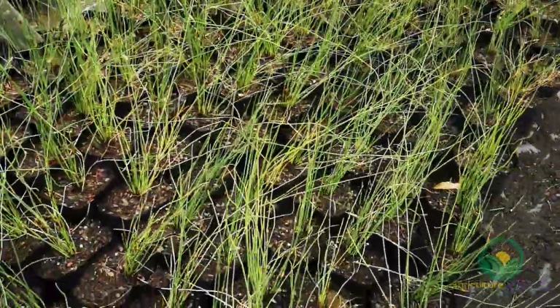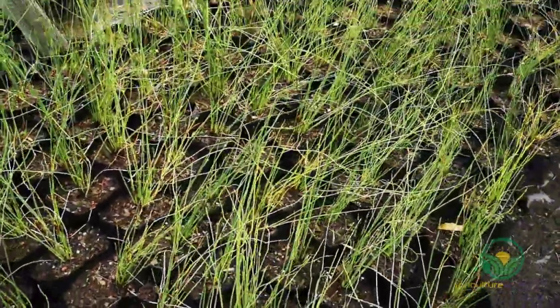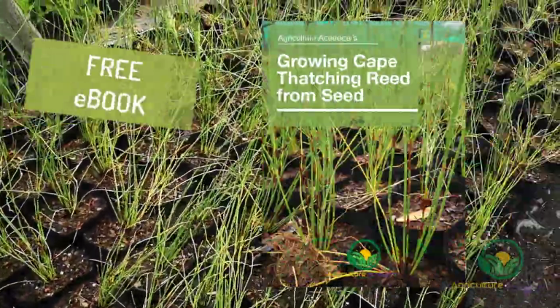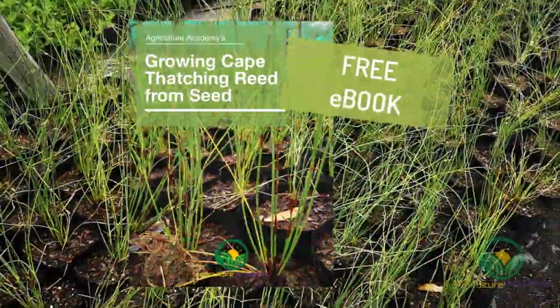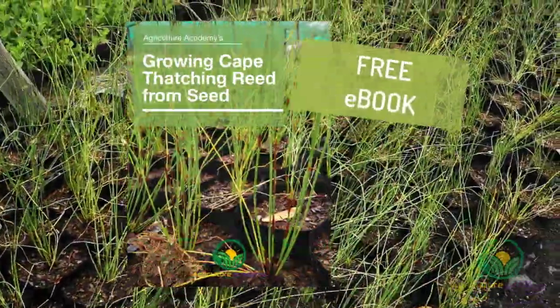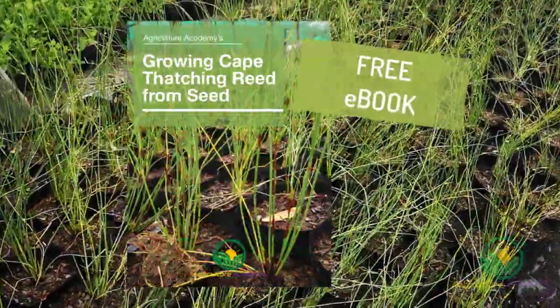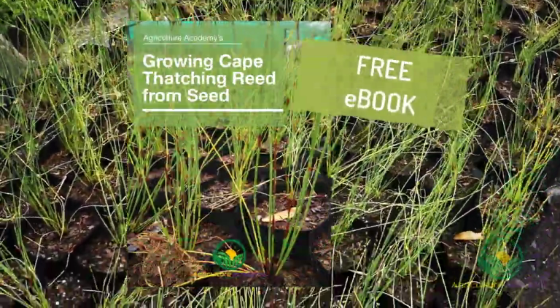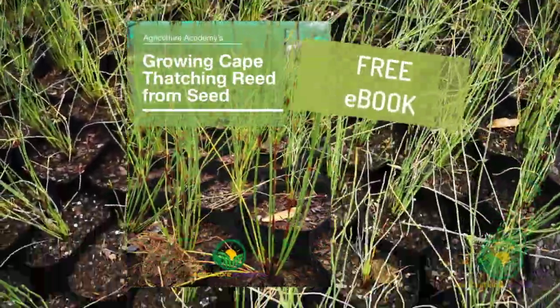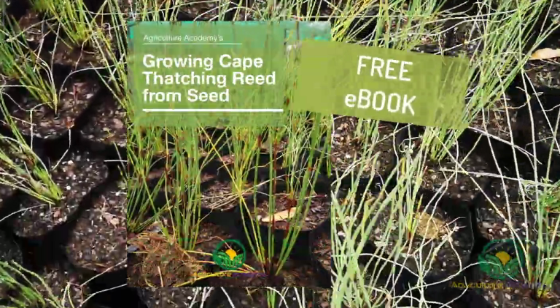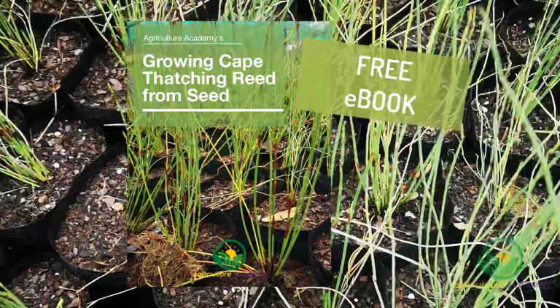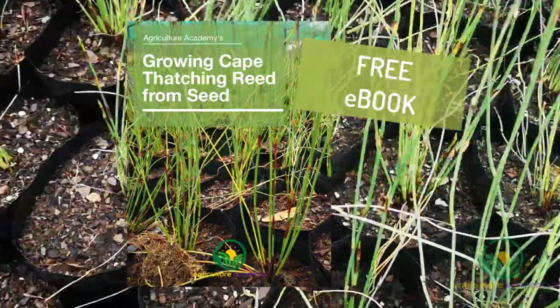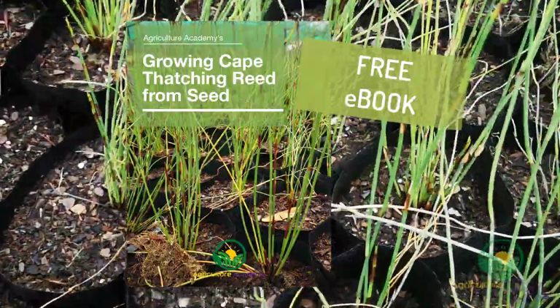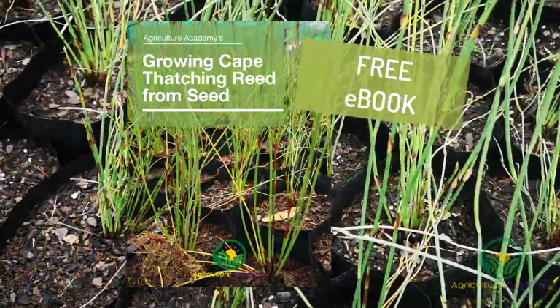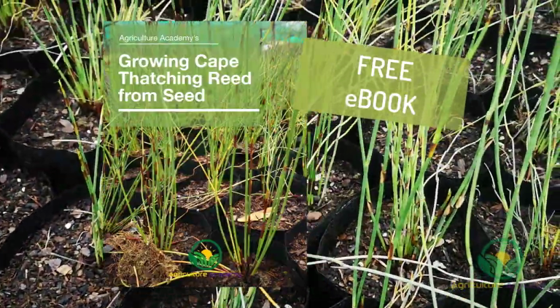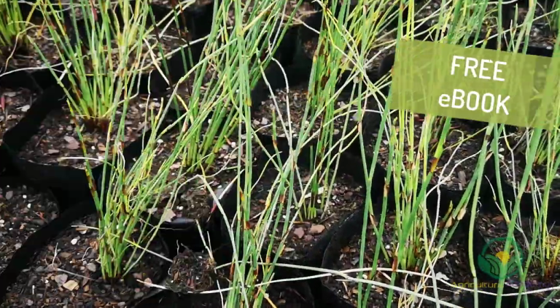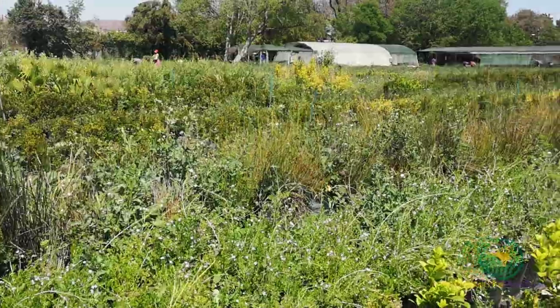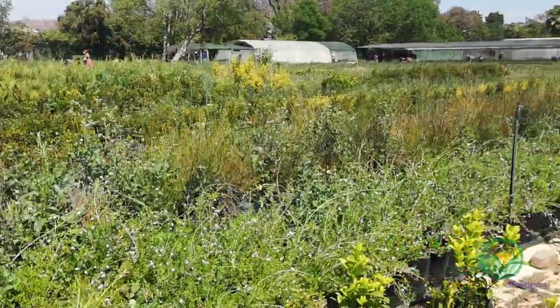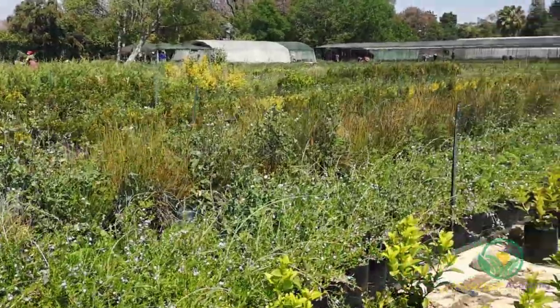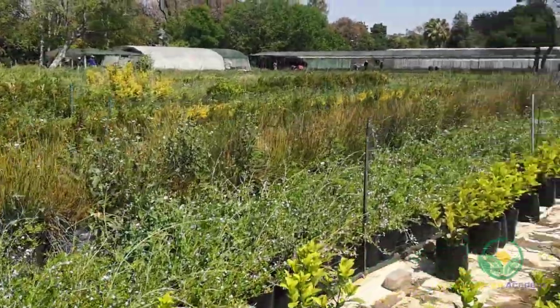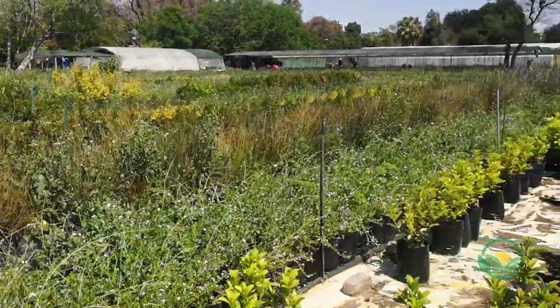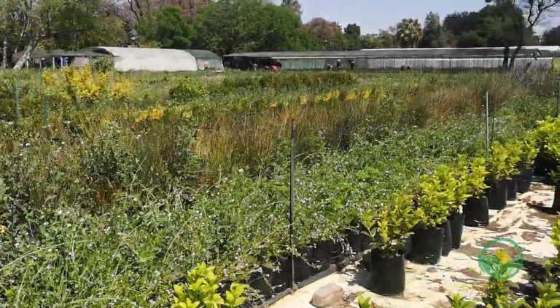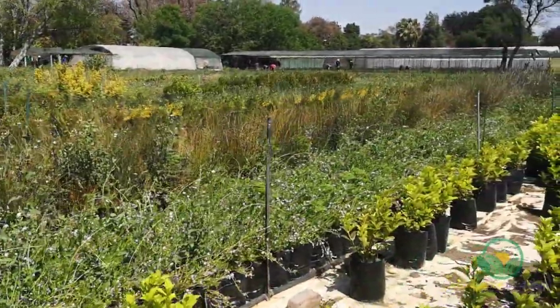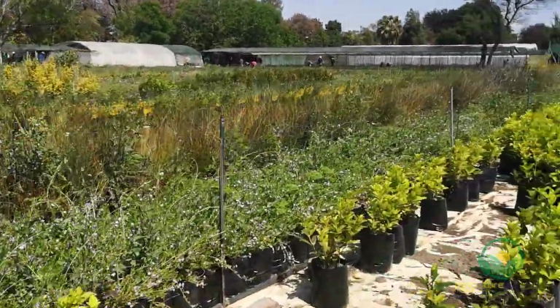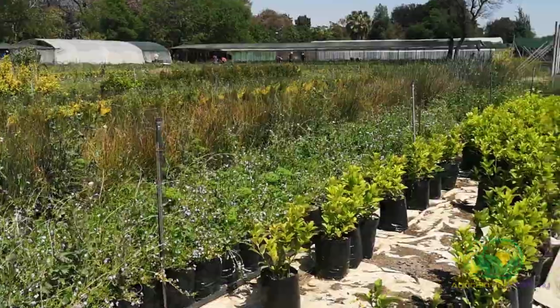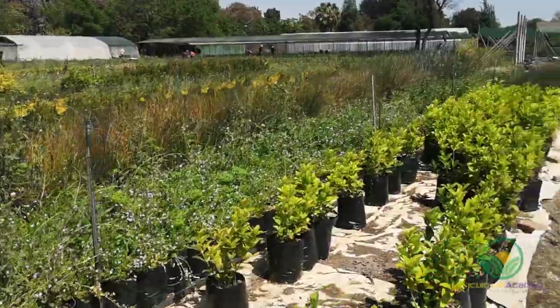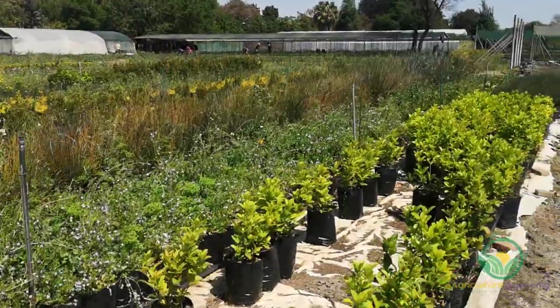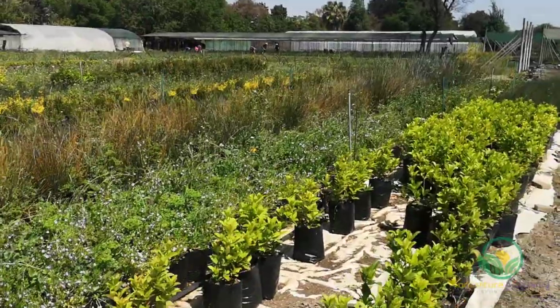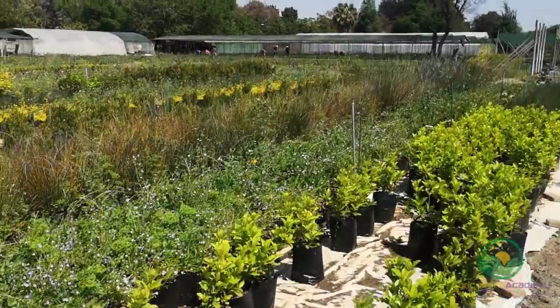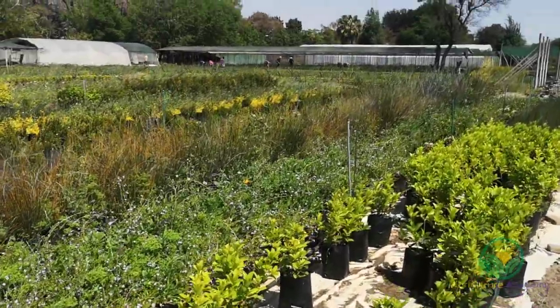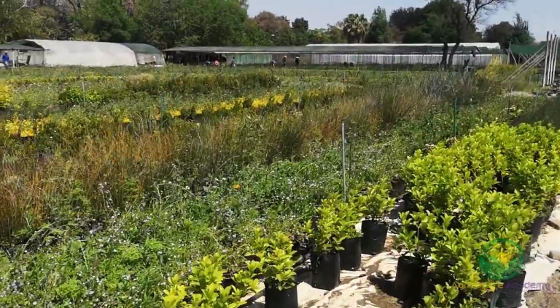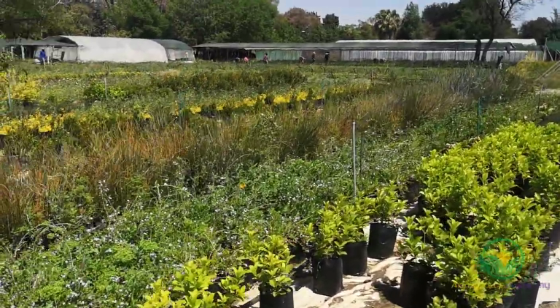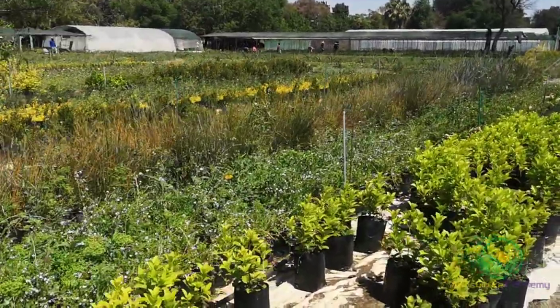Stay tuned until the end of the video for your own copy of our ebook that has all this information for you. This plant is an extremely popular ornamental in gardens and urban plantings, so it could be a great option to grow in a nursery.